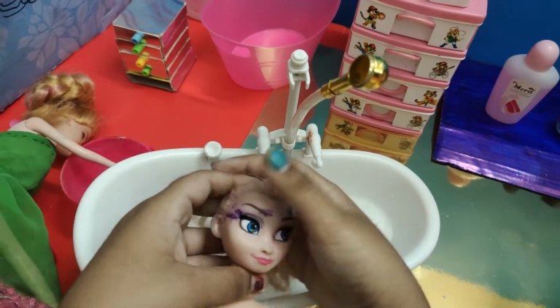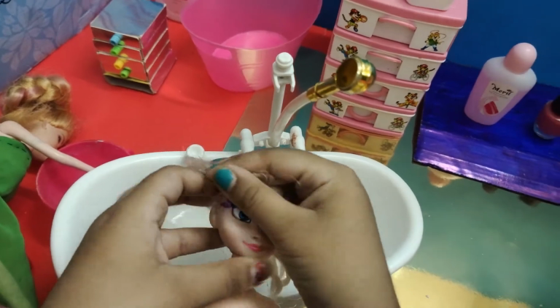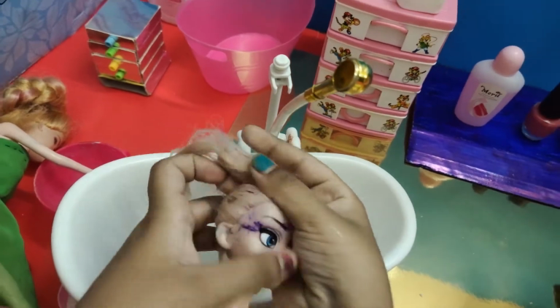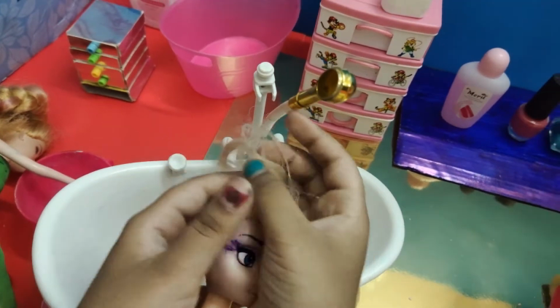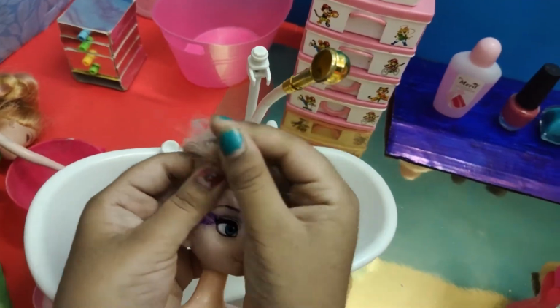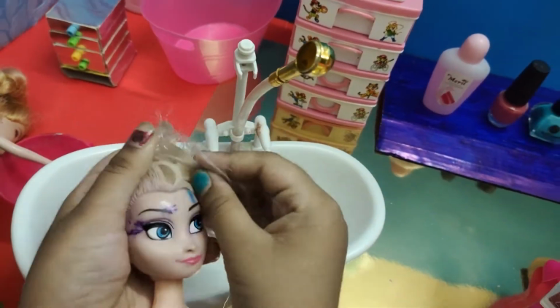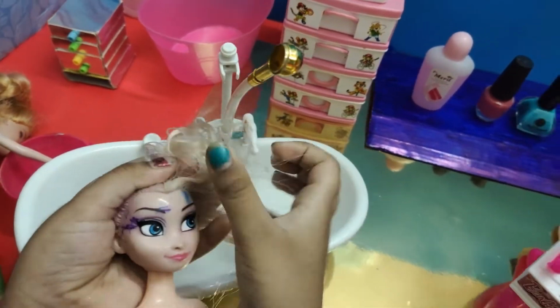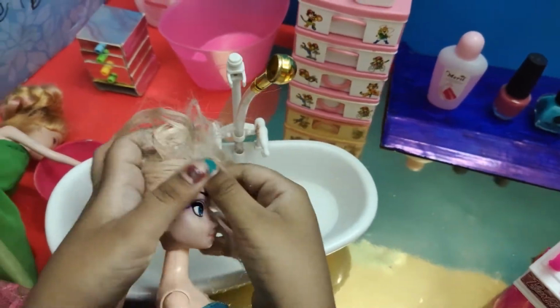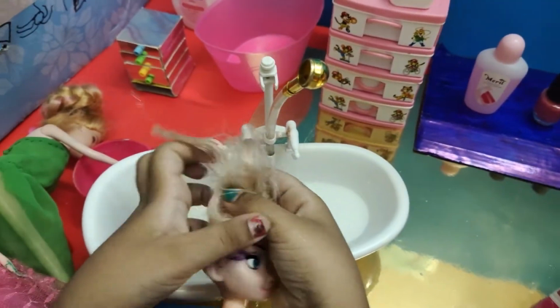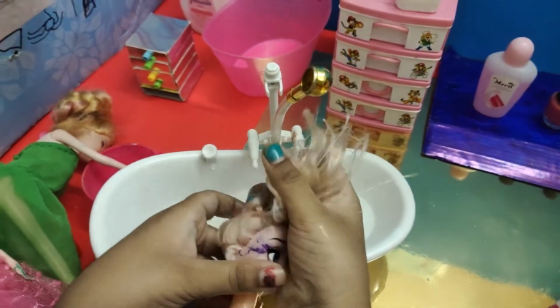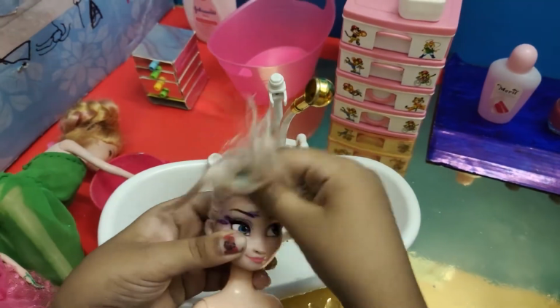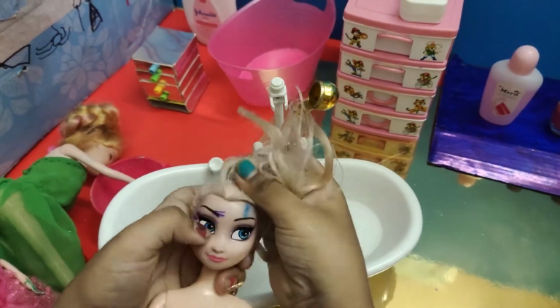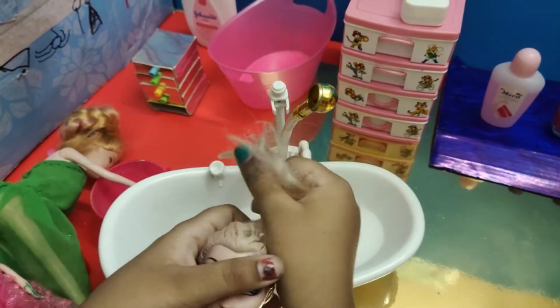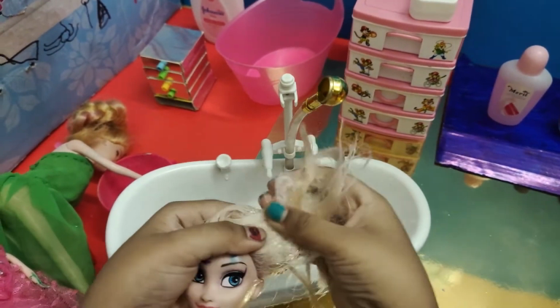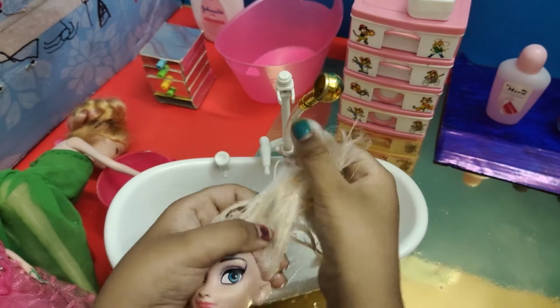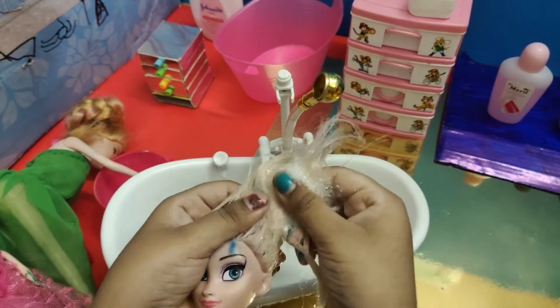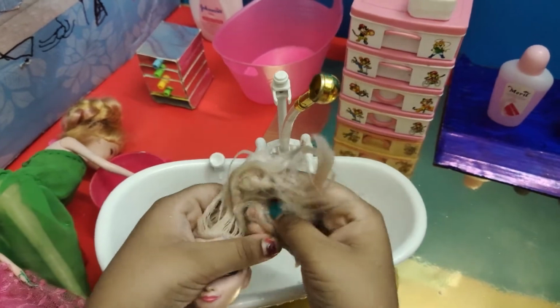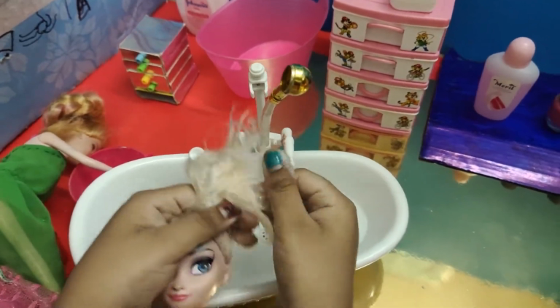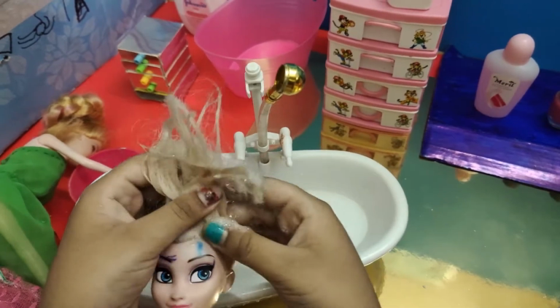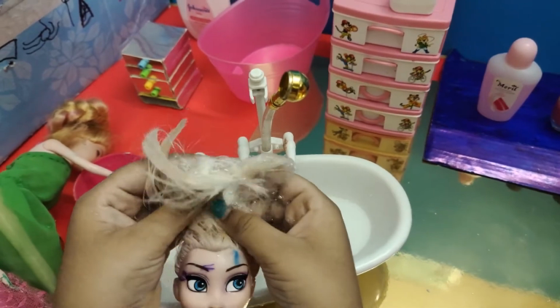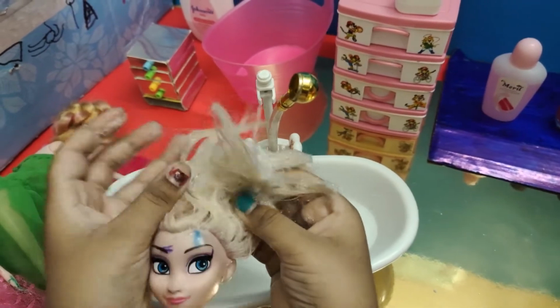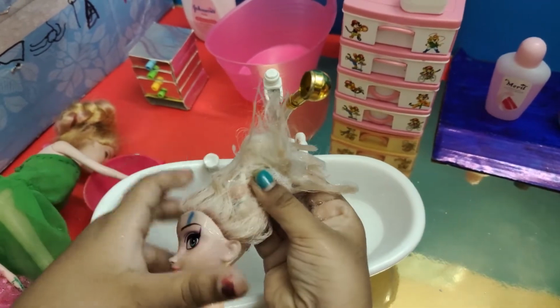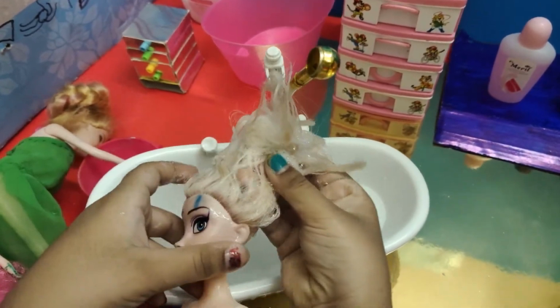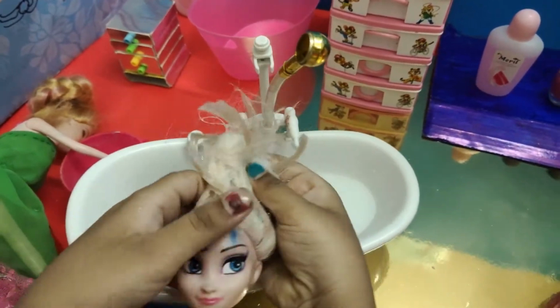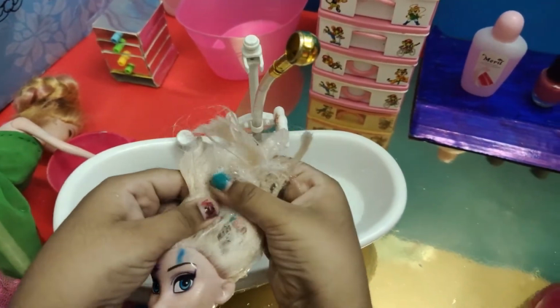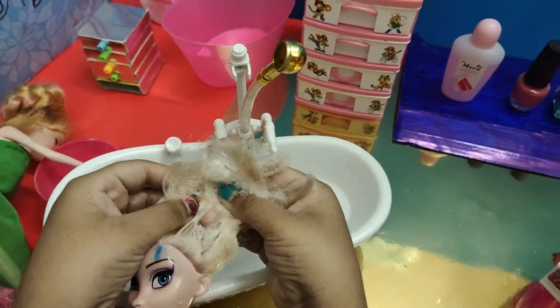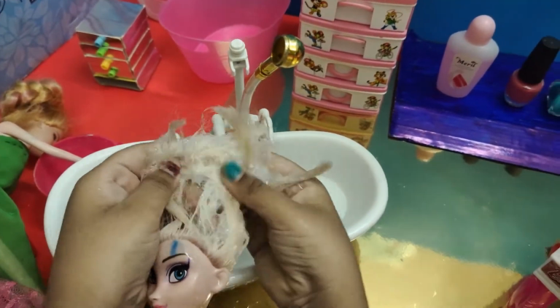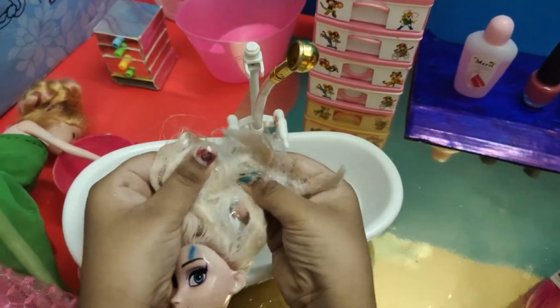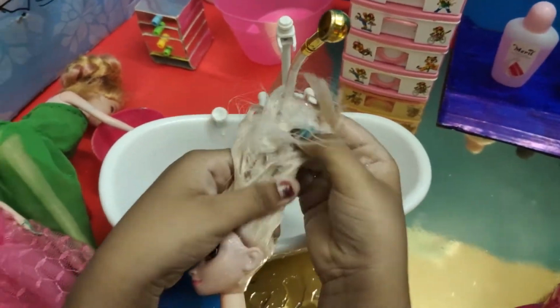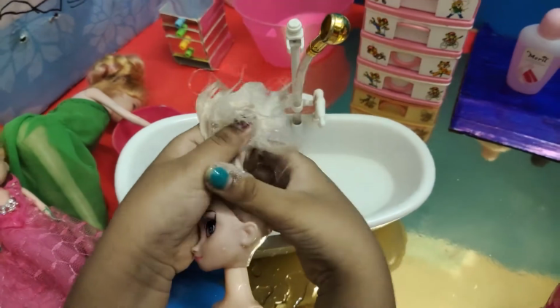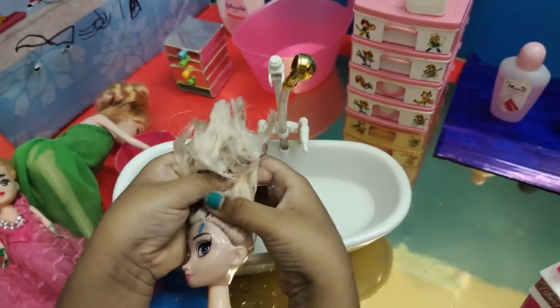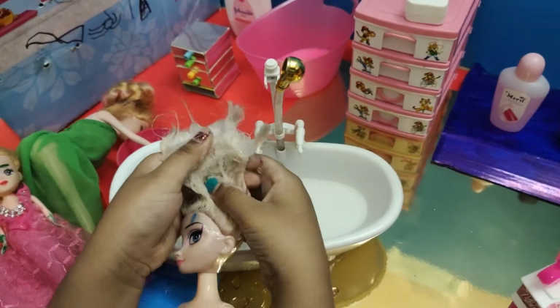Pour — okay, I think that's enough. Now all I have to do is rub, rub the soap. Whoa, so much foam is coming, I can't believe it!